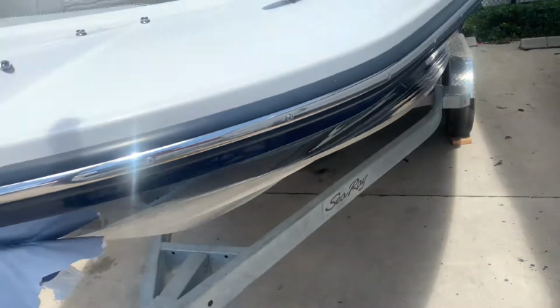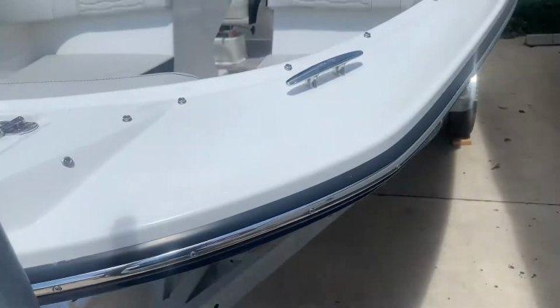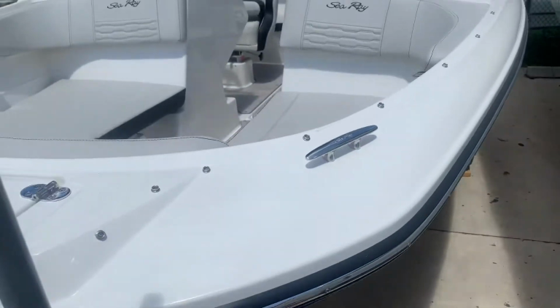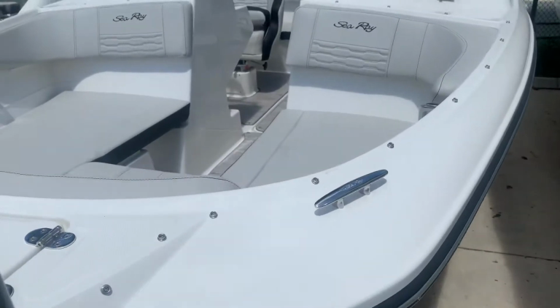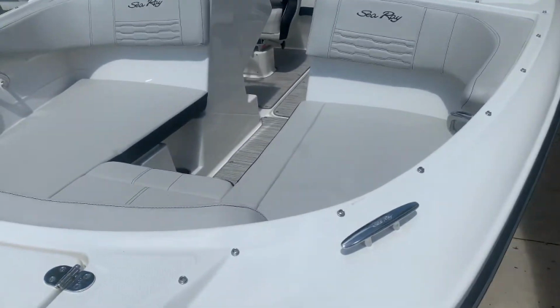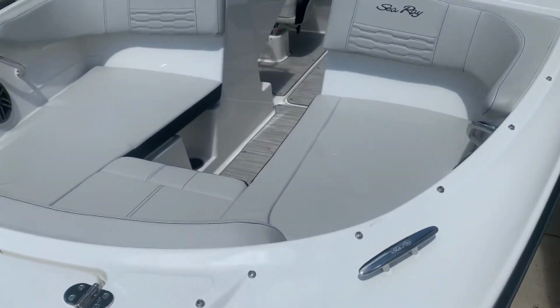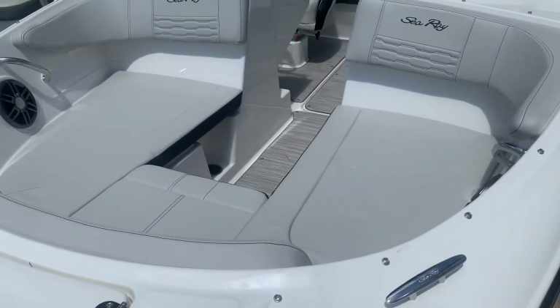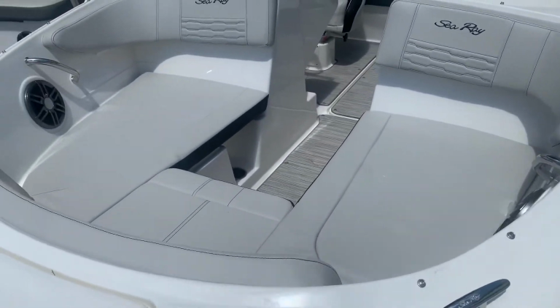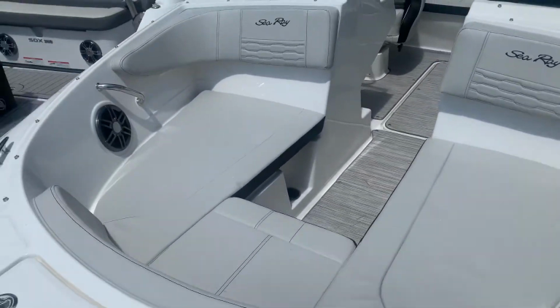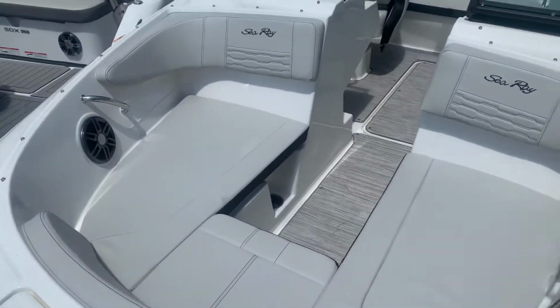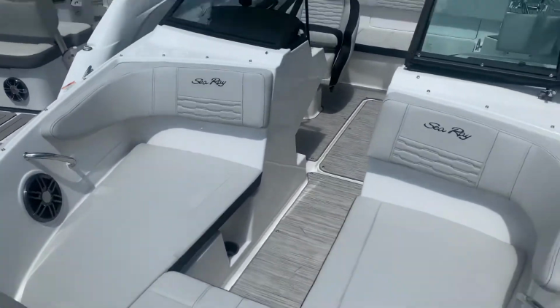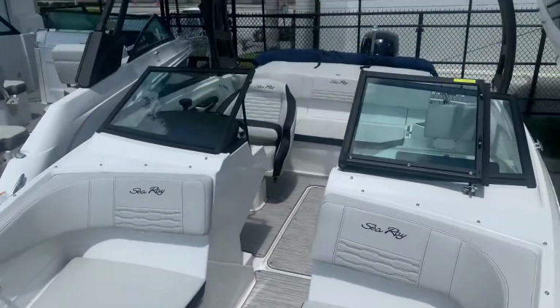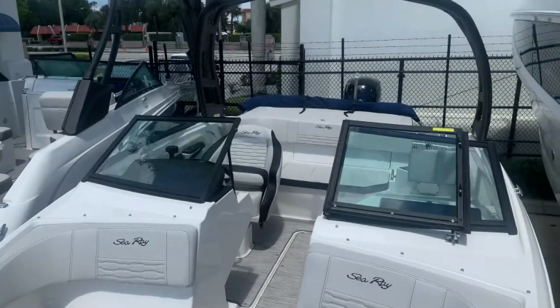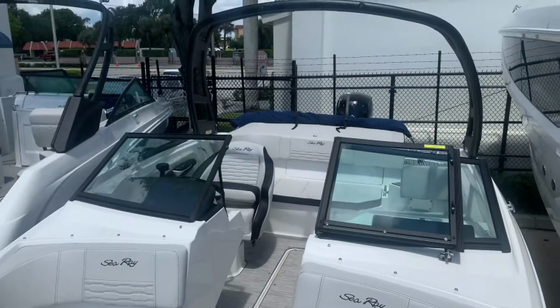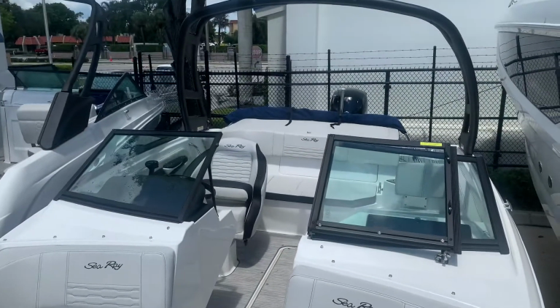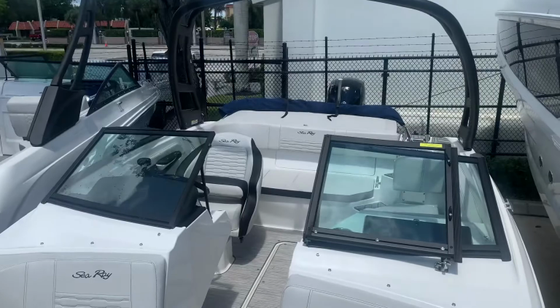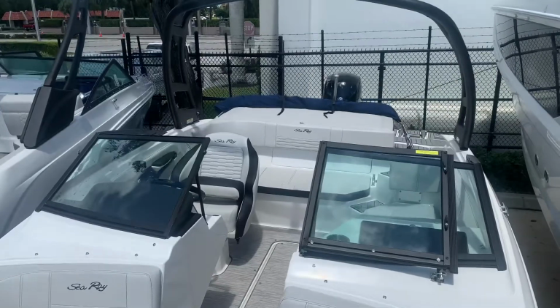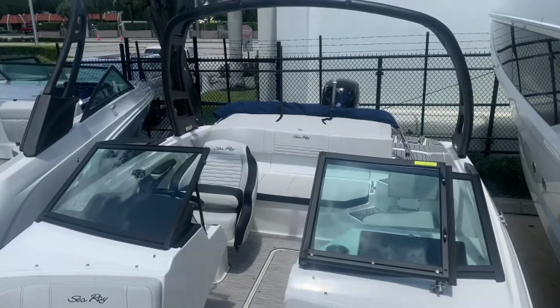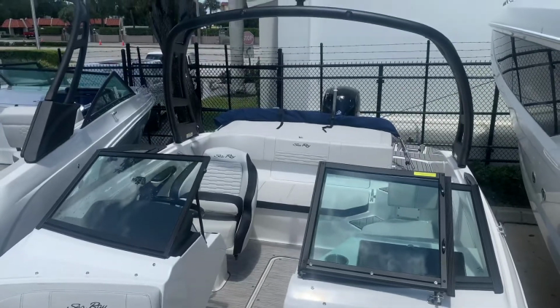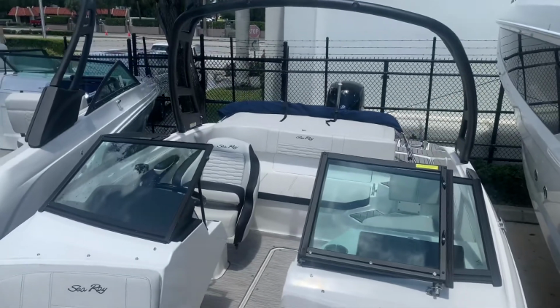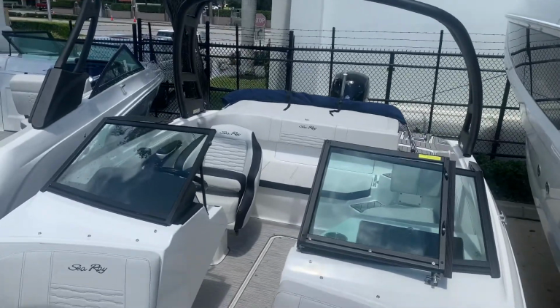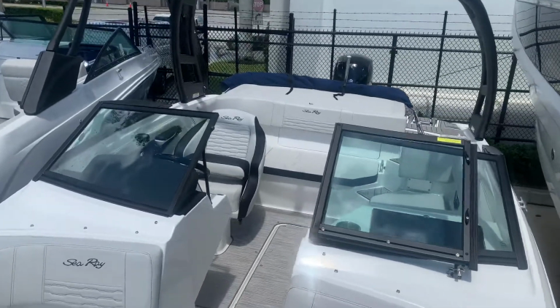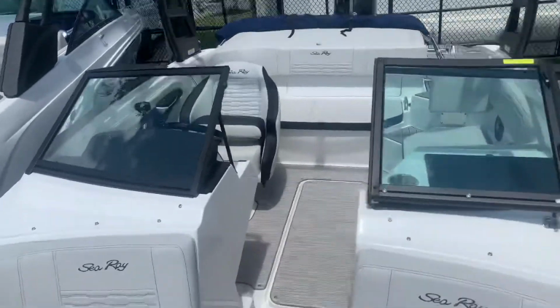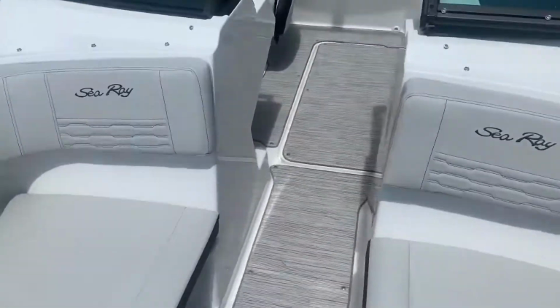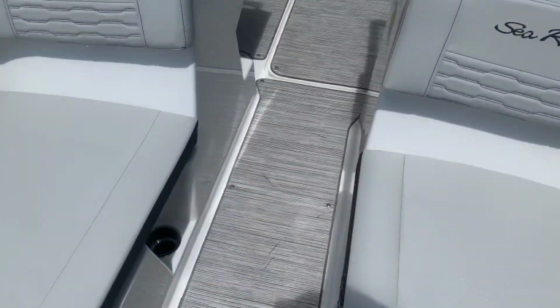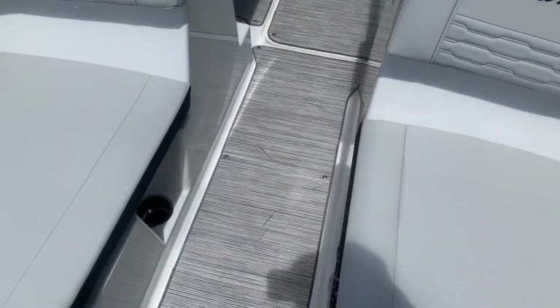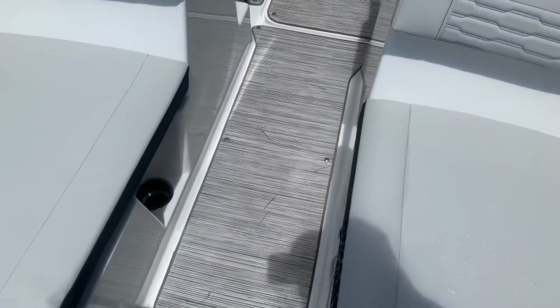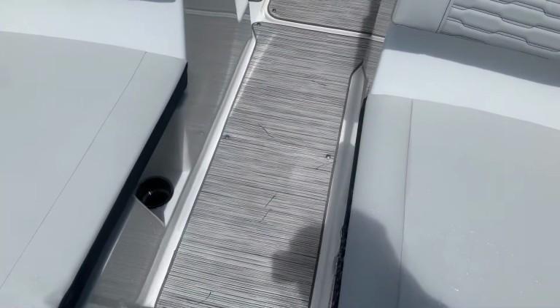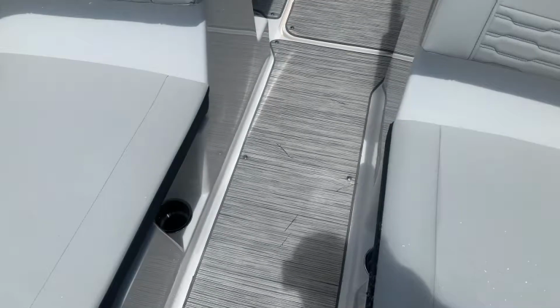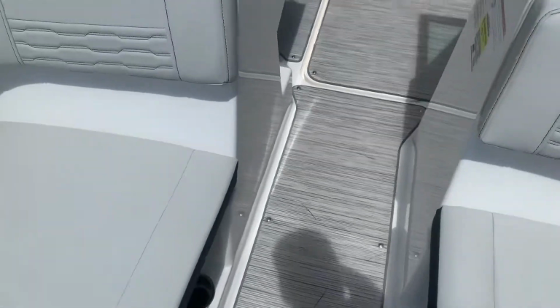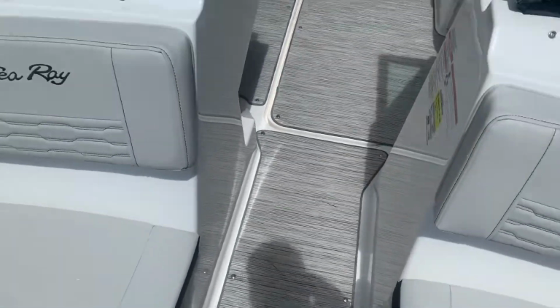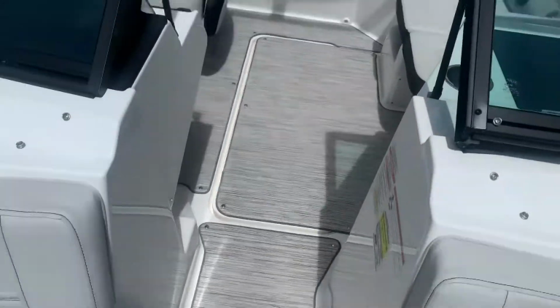Boat comes with a trailer, stone color interior package. We also got the elevation package with the sport tower, which you could do some wakeboarding off of. Also has nice infinity woven vinyl flooring.